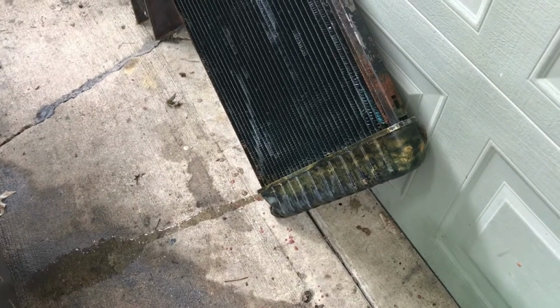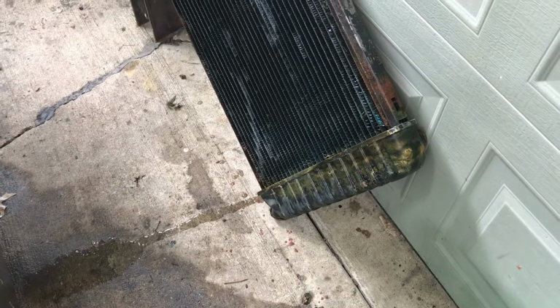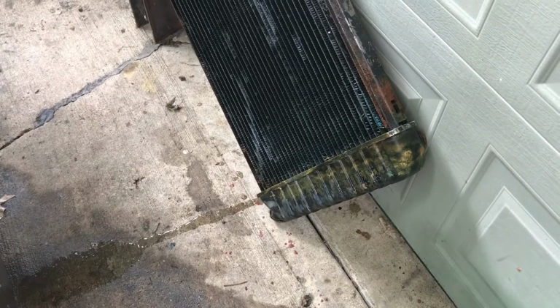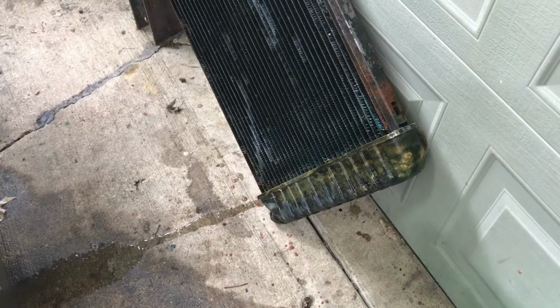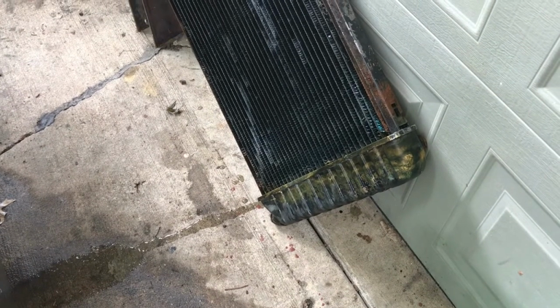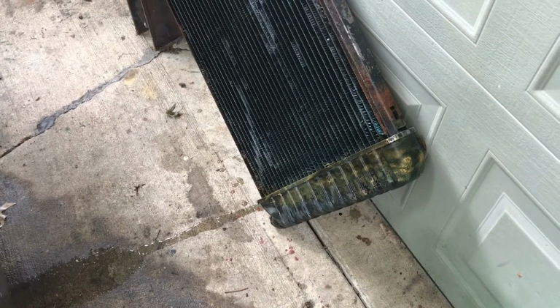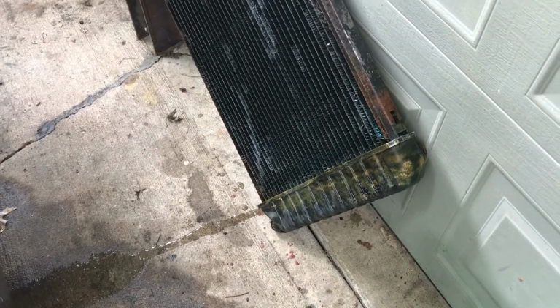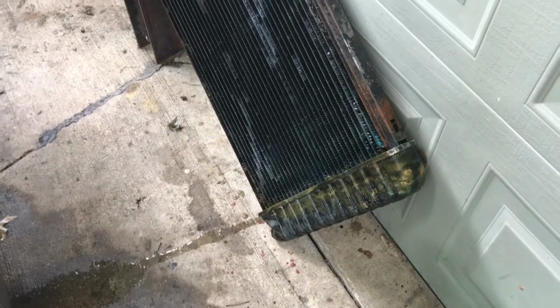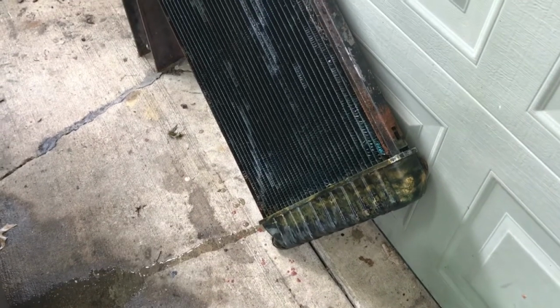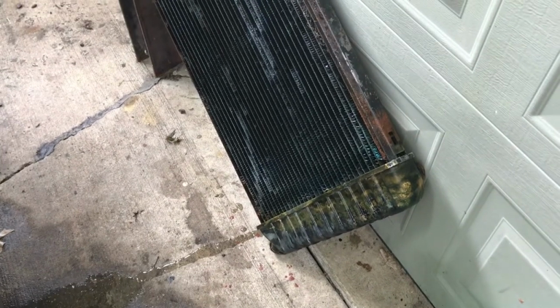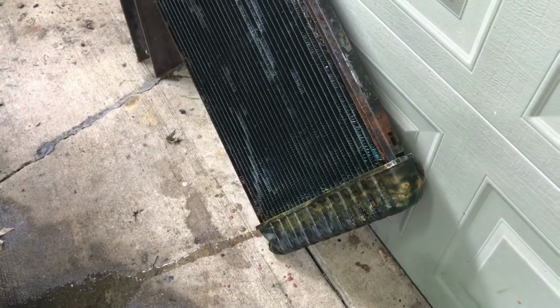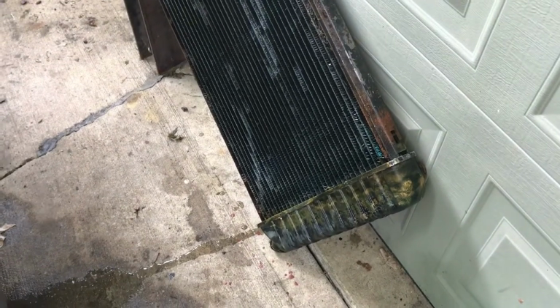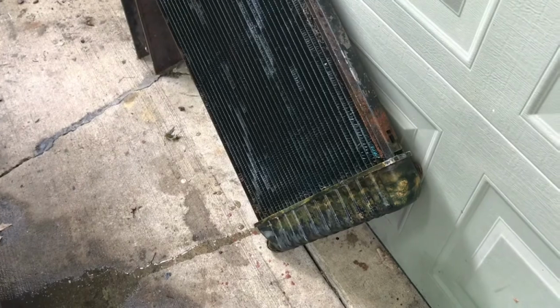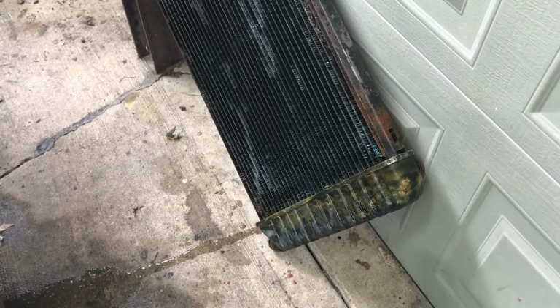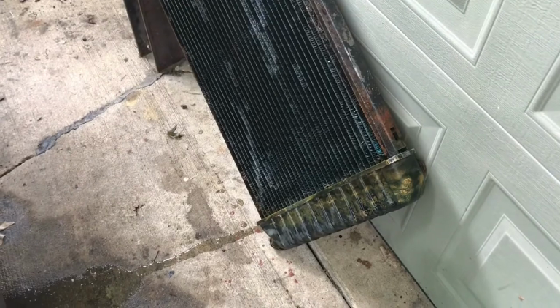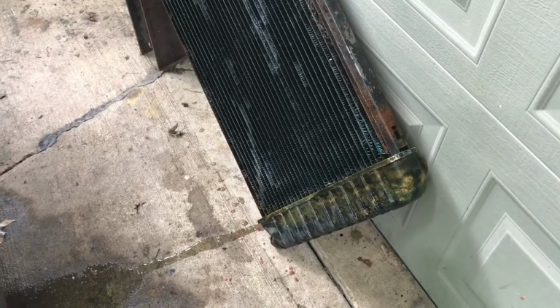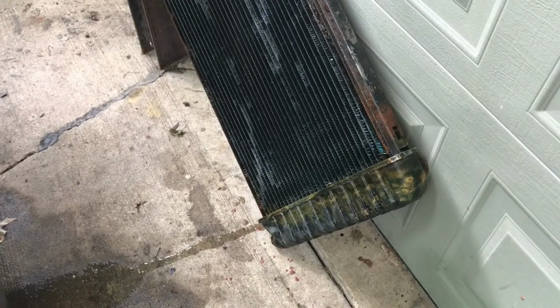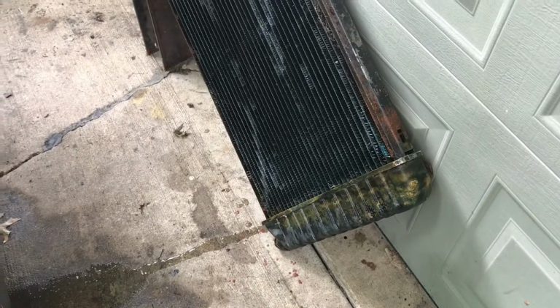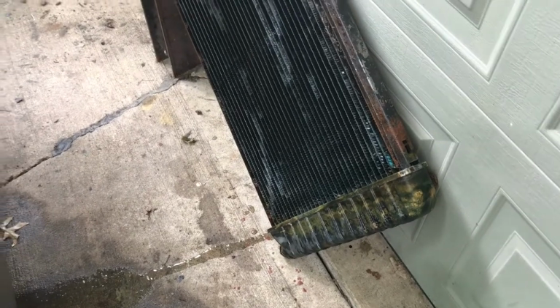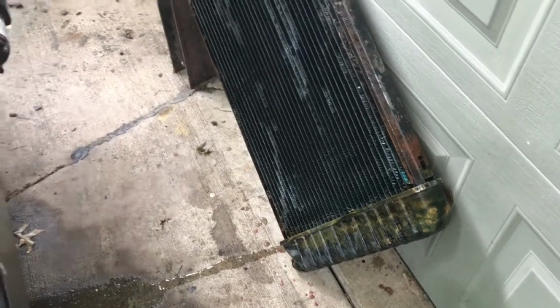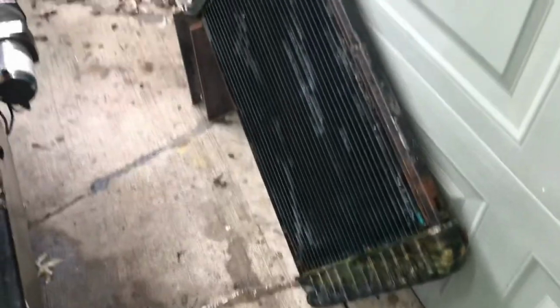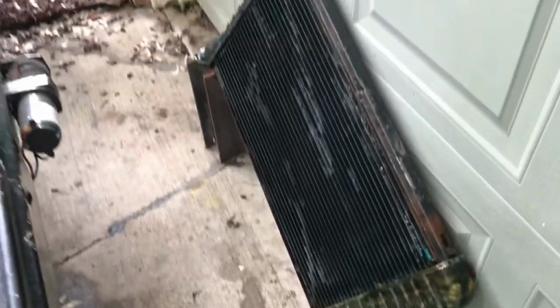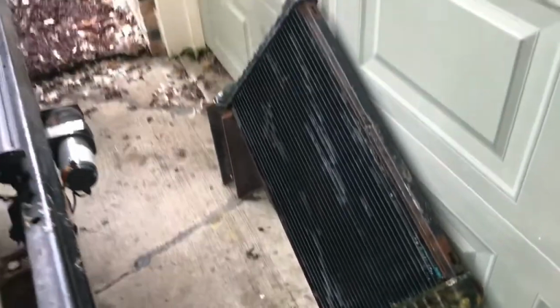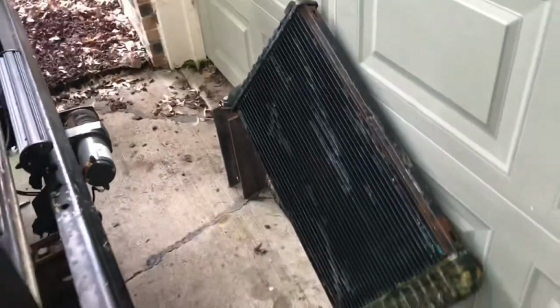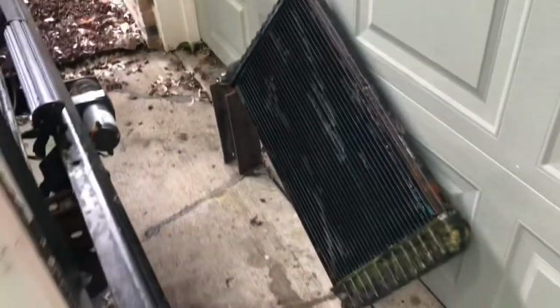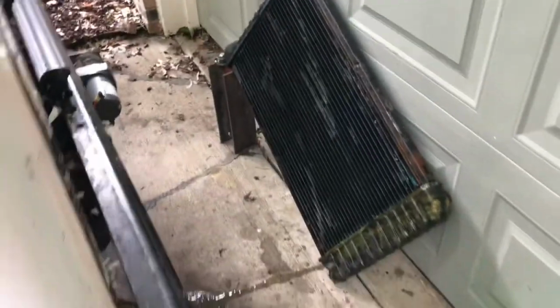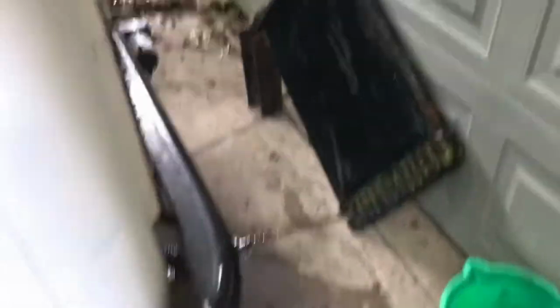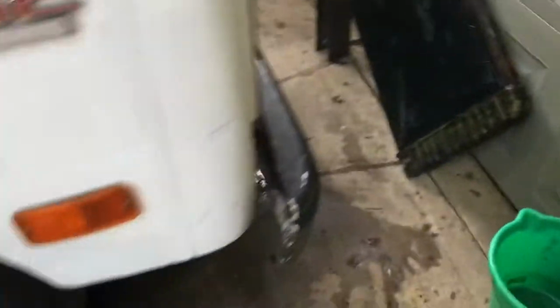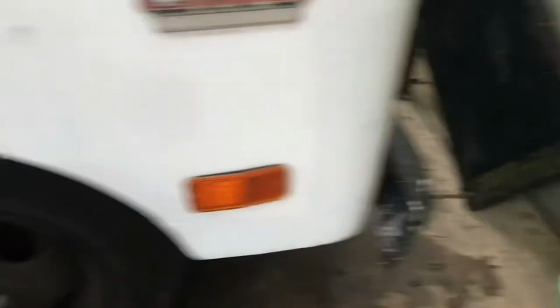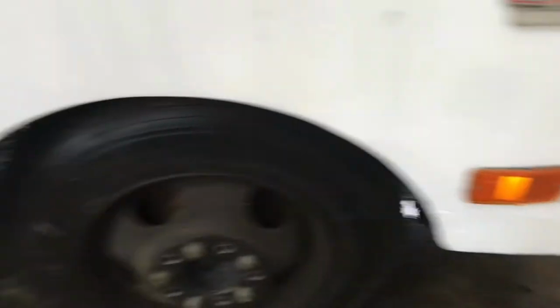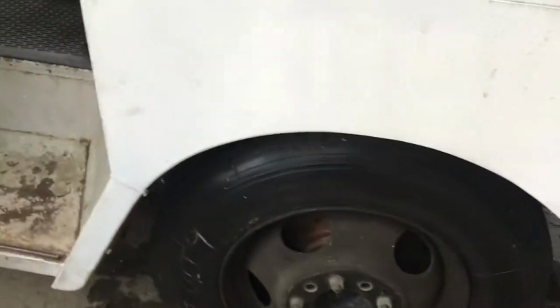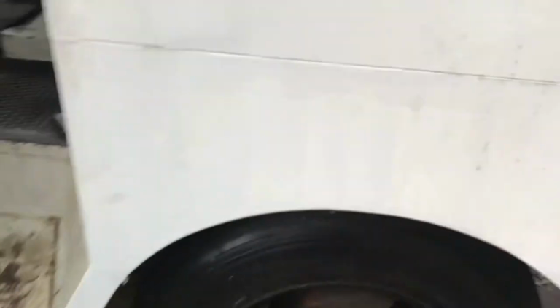It'll save me money down the road if I ever need another radiator, but I'm not really that concerned about it right now. This new radiator is only like $113, so not bad.